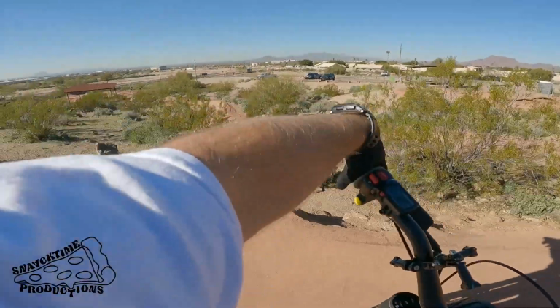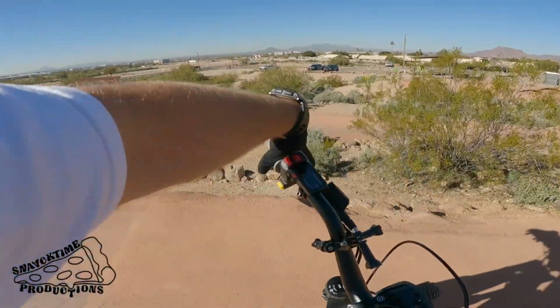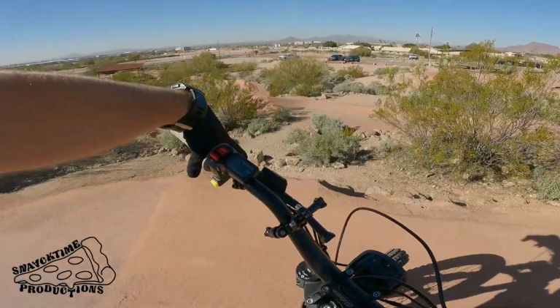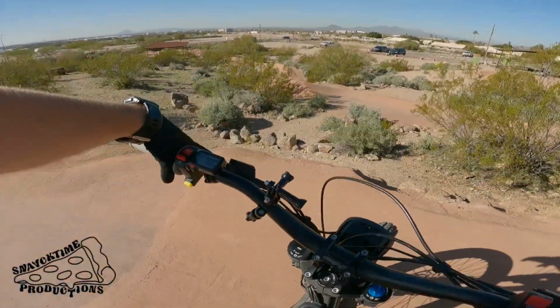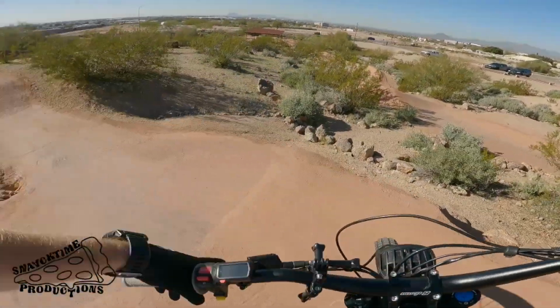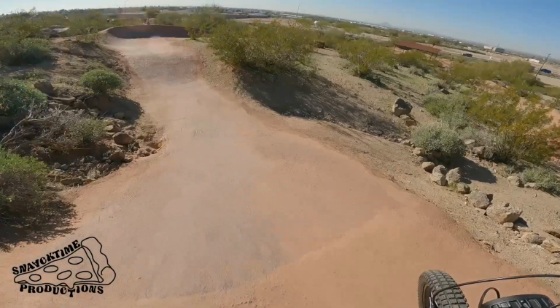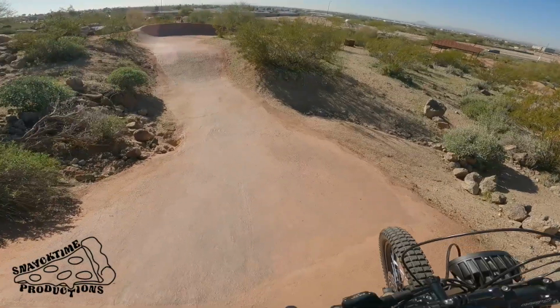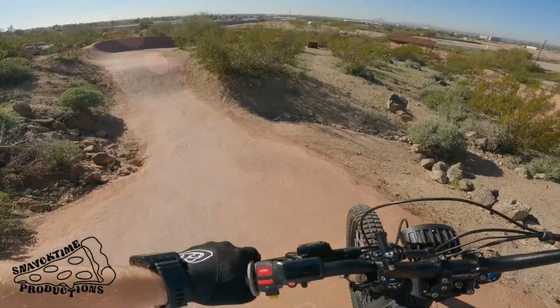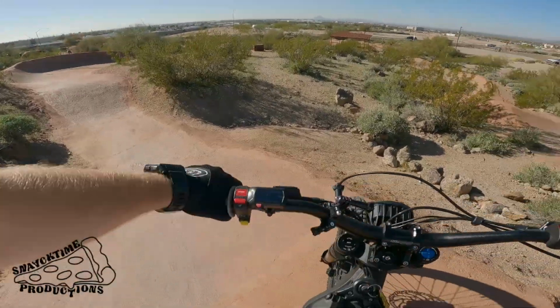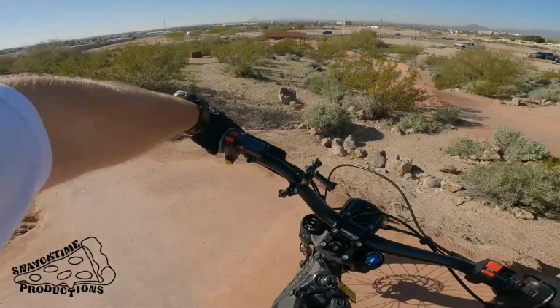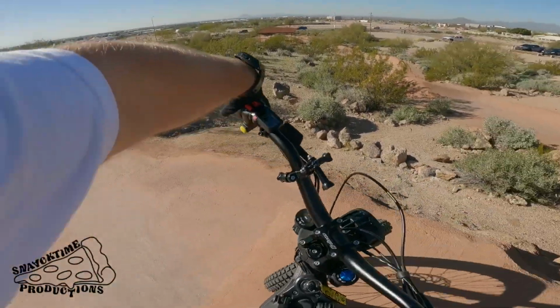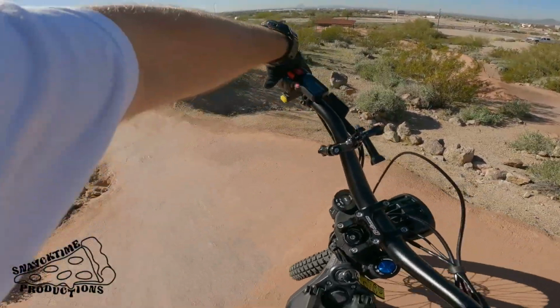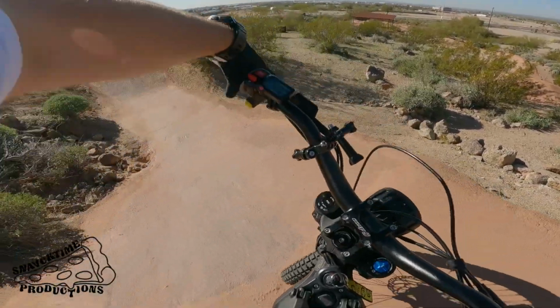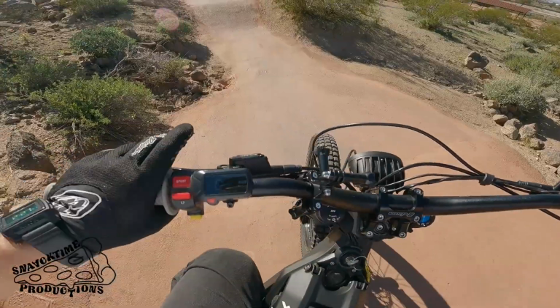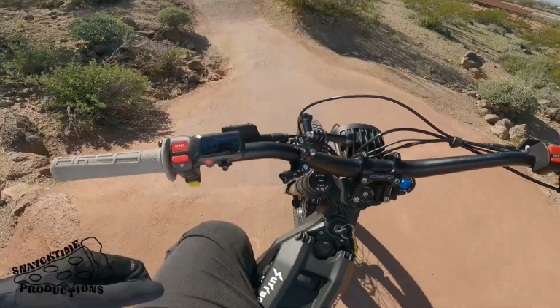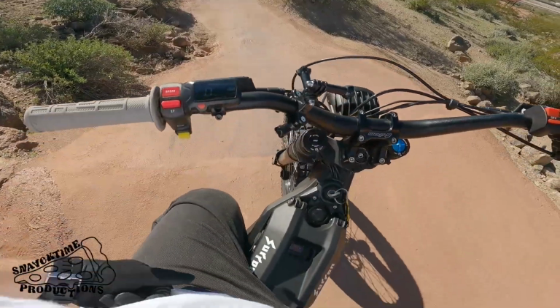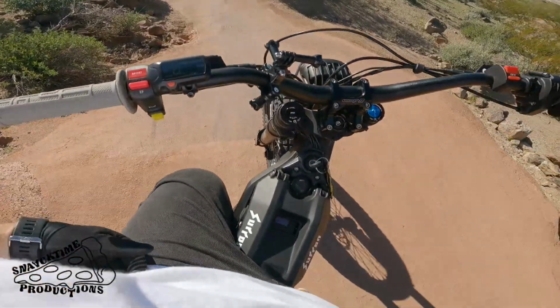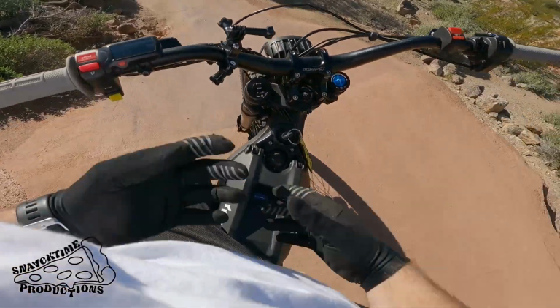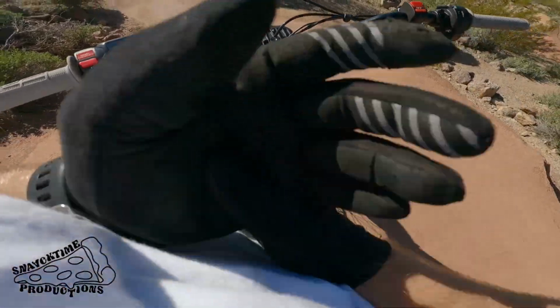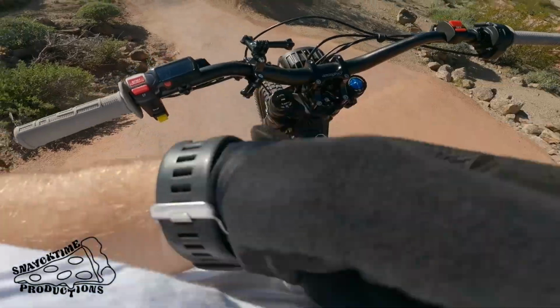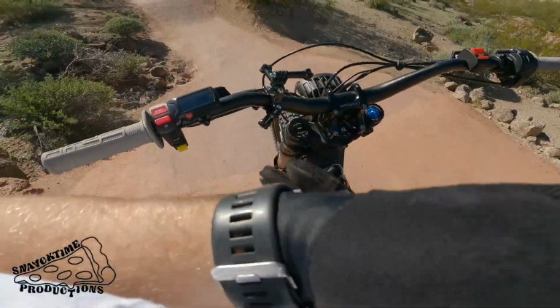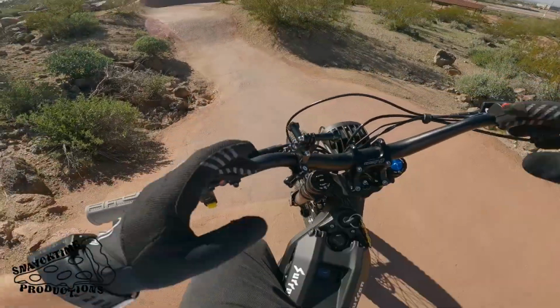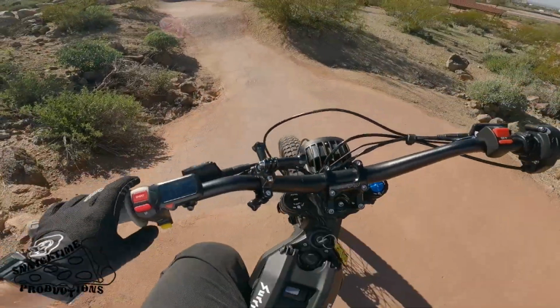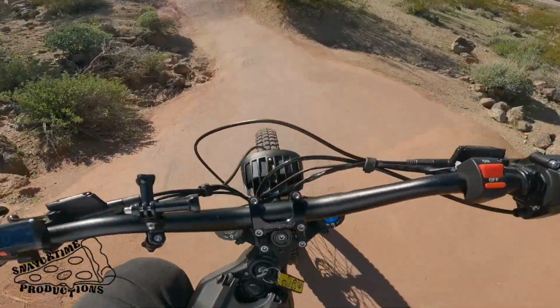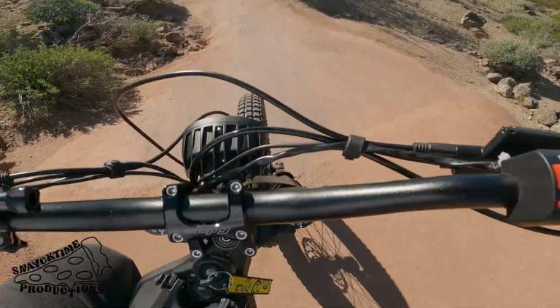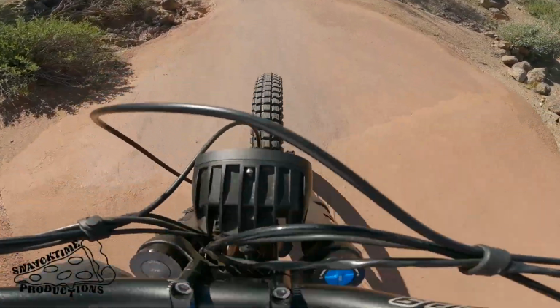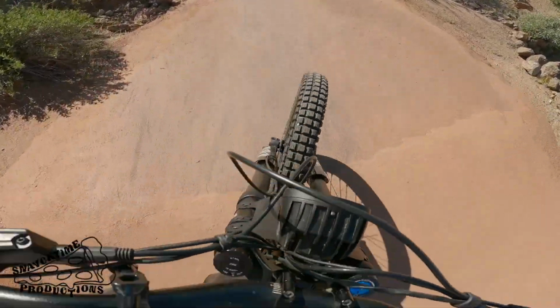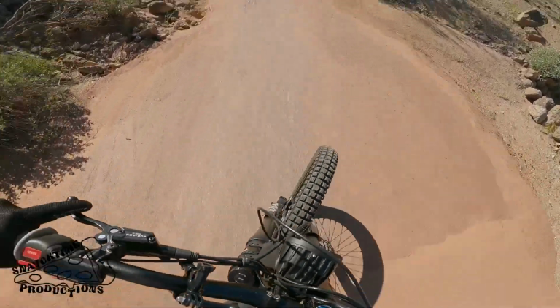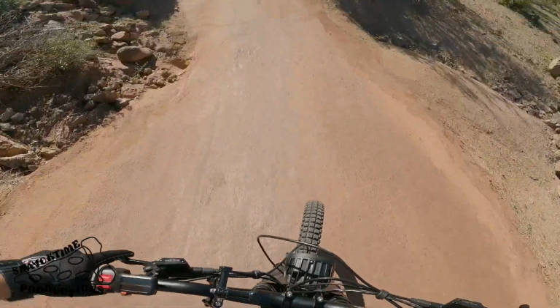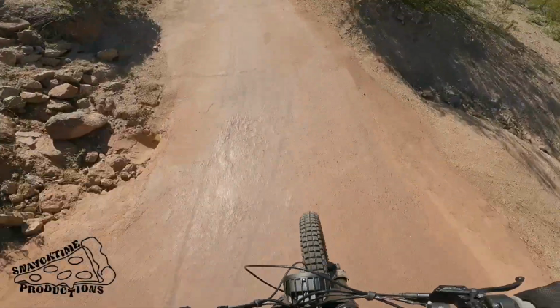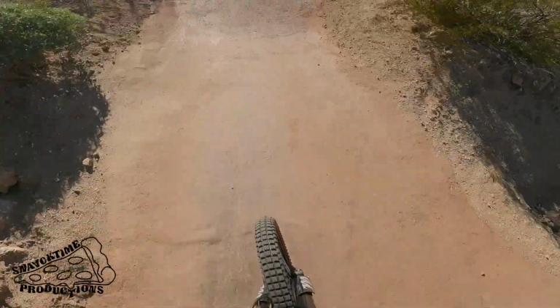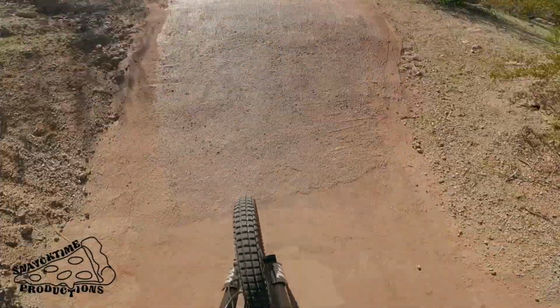First run here at Desert Trails. Let's see how it goes.